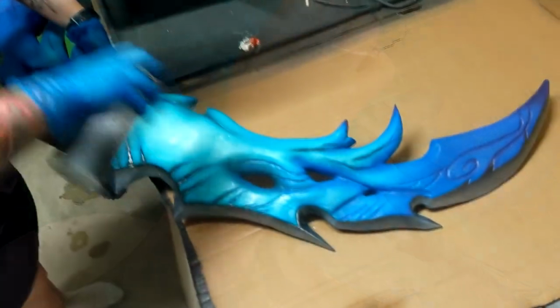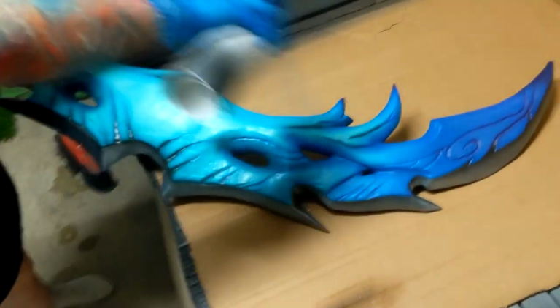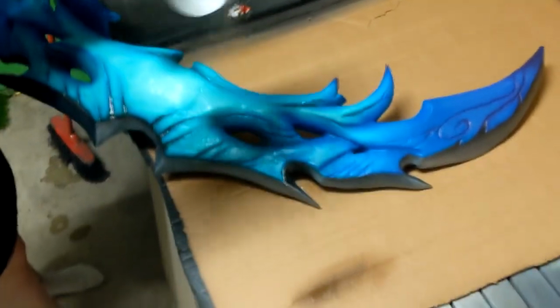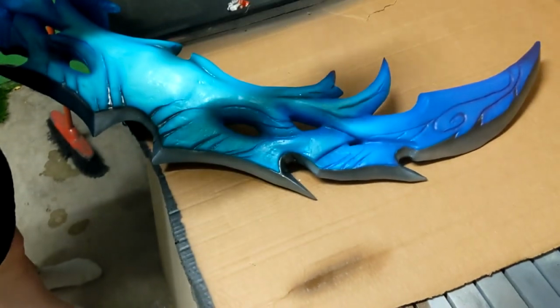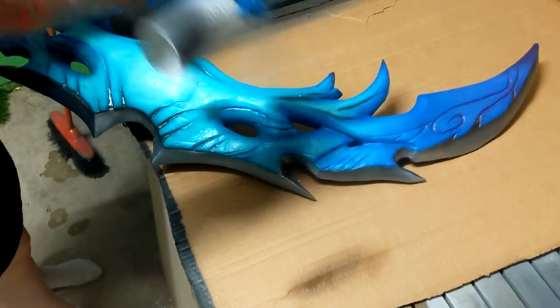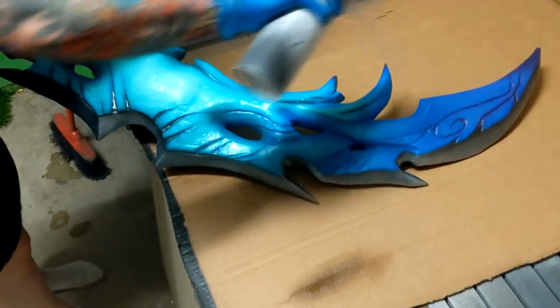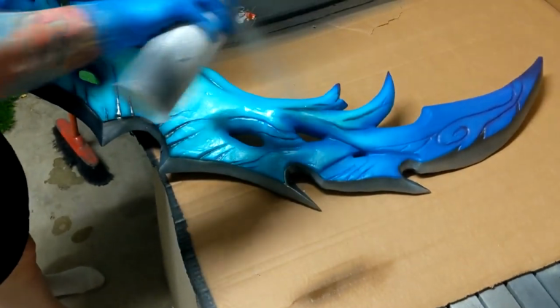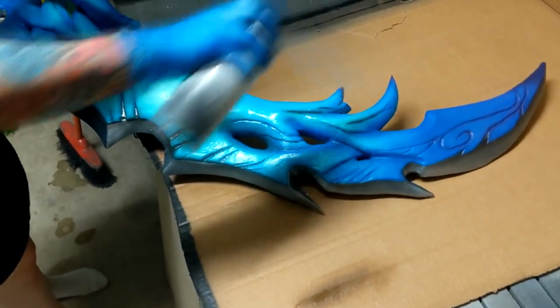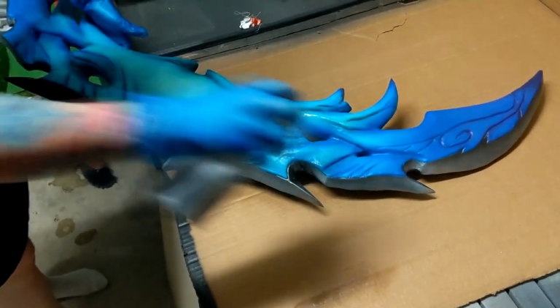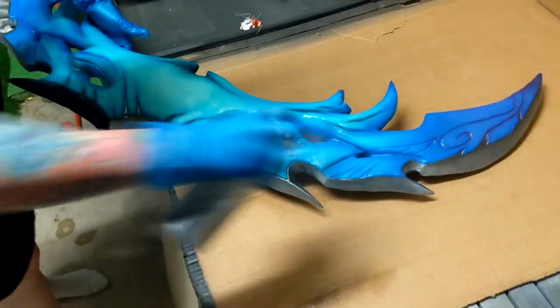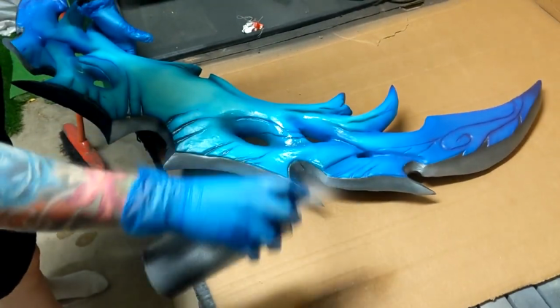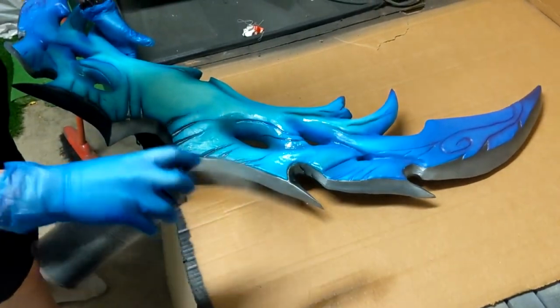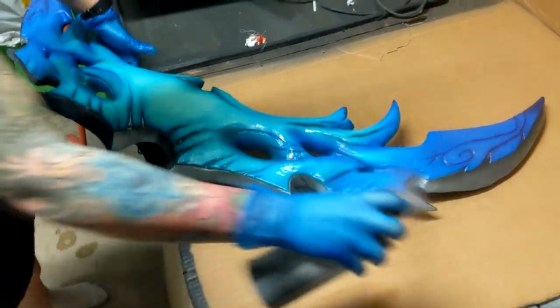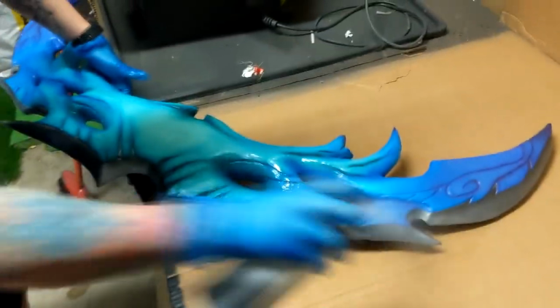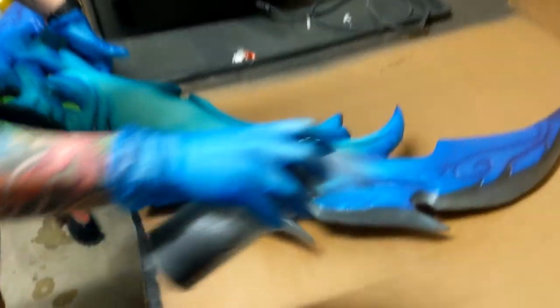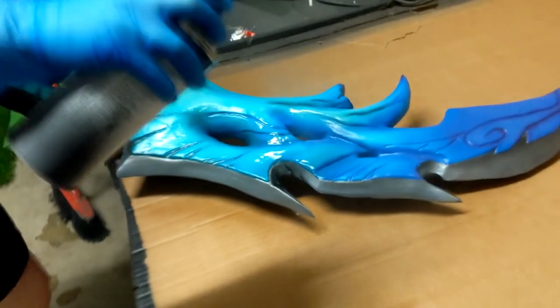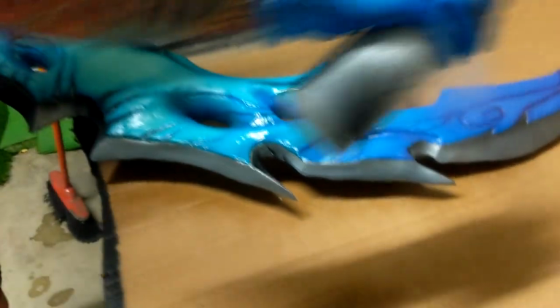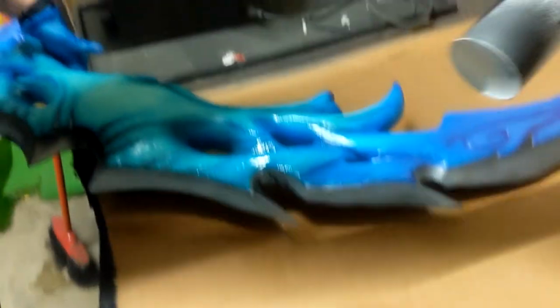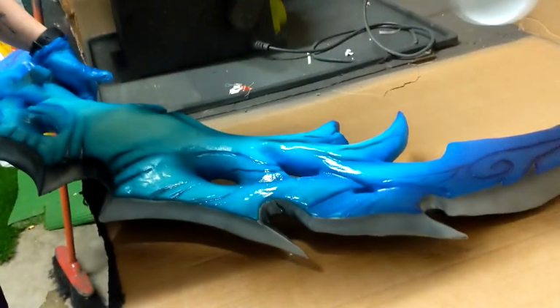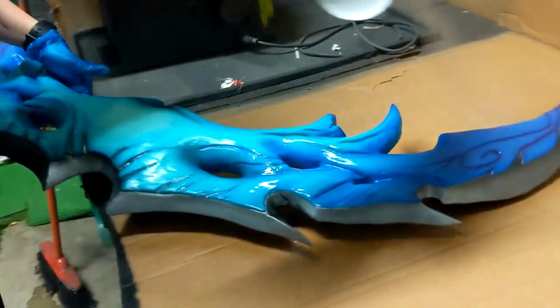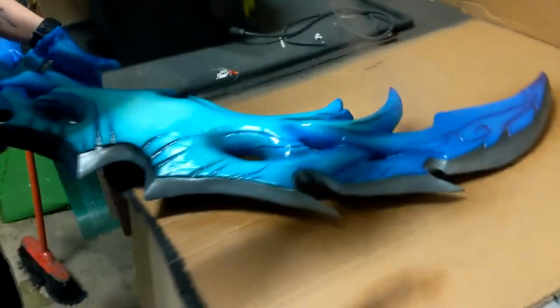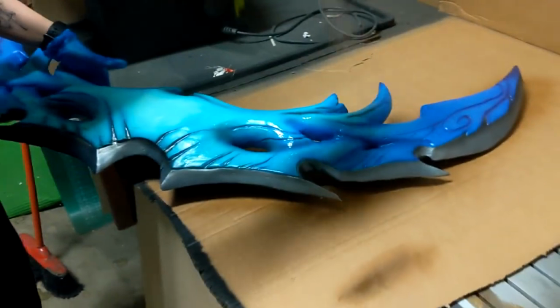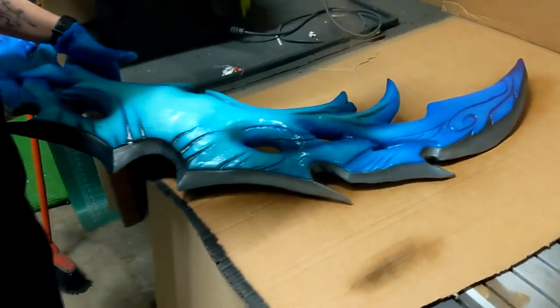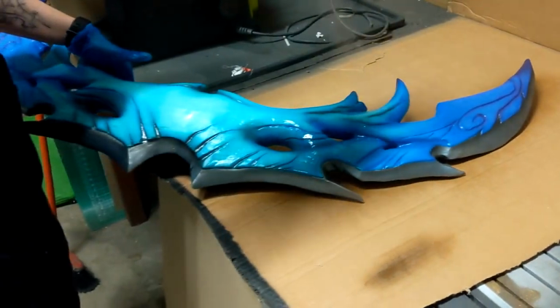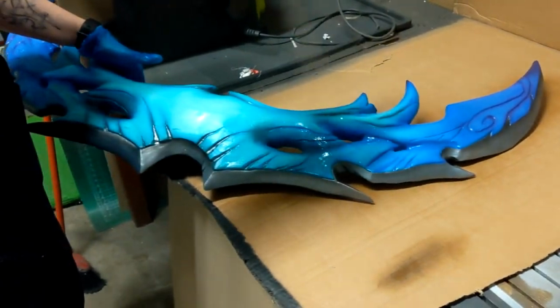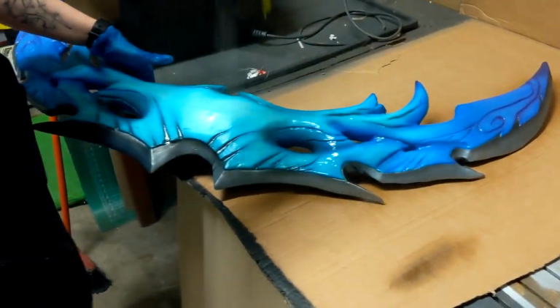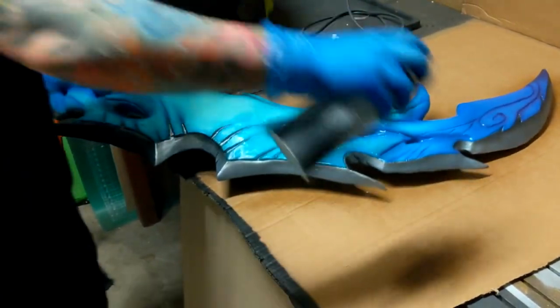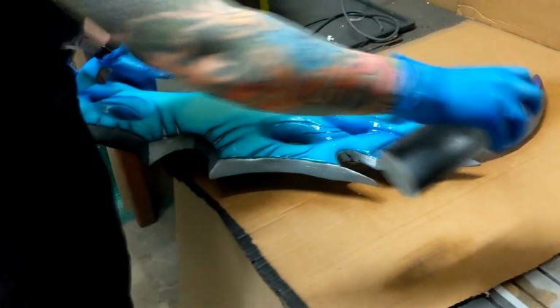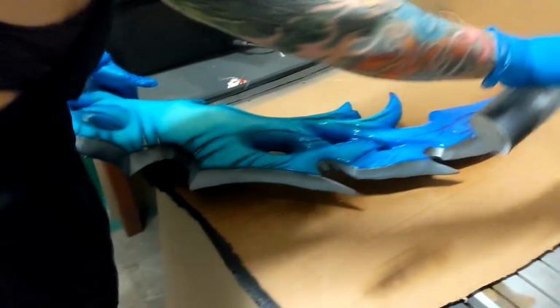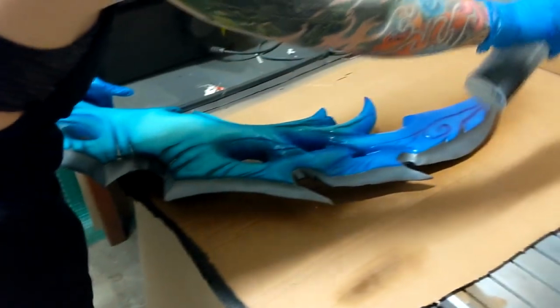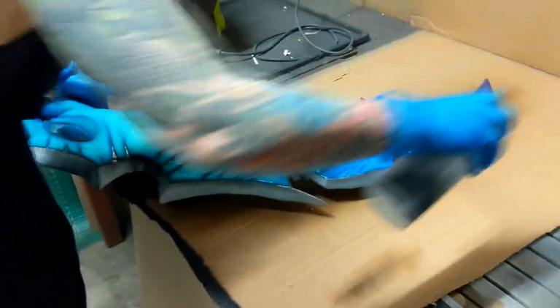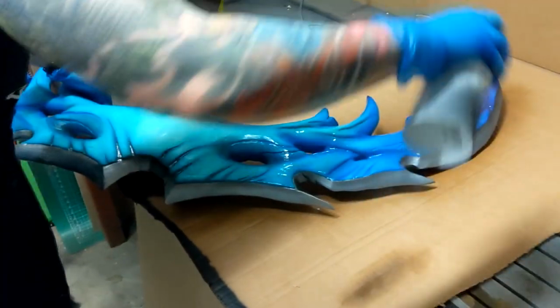I used a rattle can gloss coat — actually a semi-gloss, since I didn't want it too shiny because trees aren't shiny. I just wanted to seal the paint in, and sometimes adding a clear coat can make the colors even more vibrant, so I did one medium coverage coat.